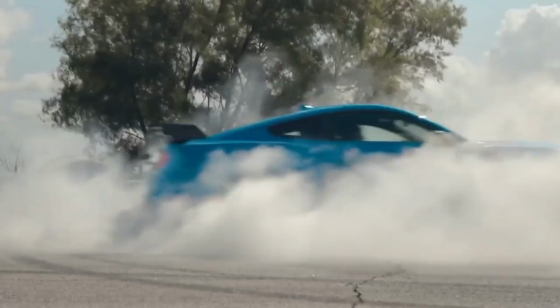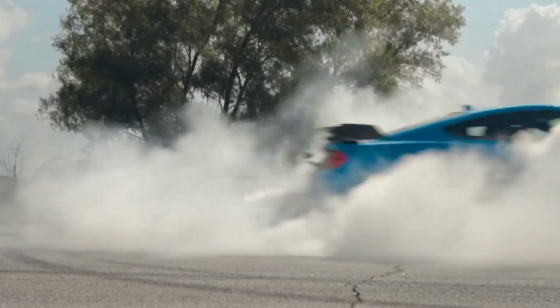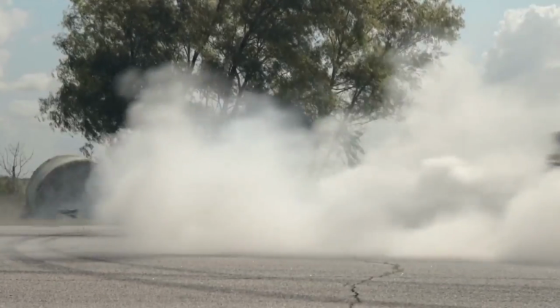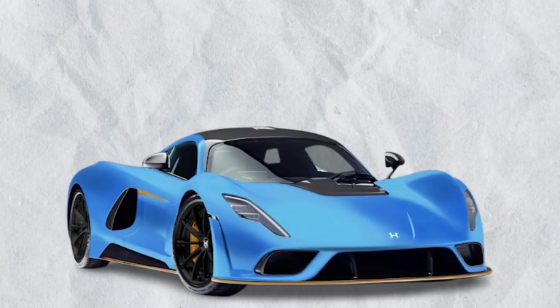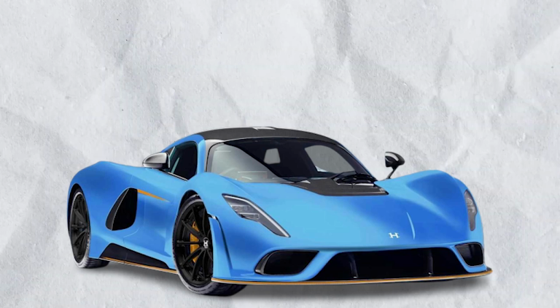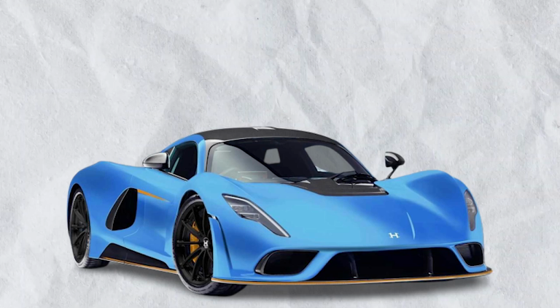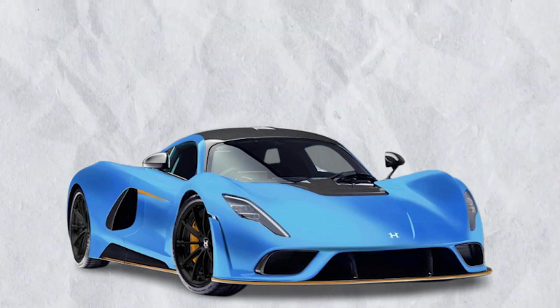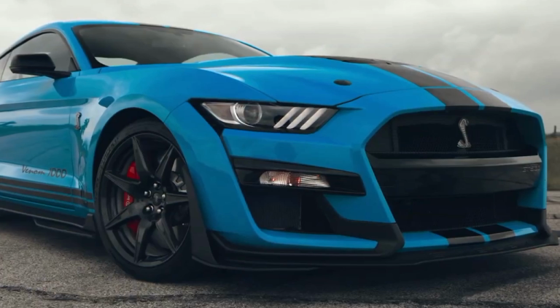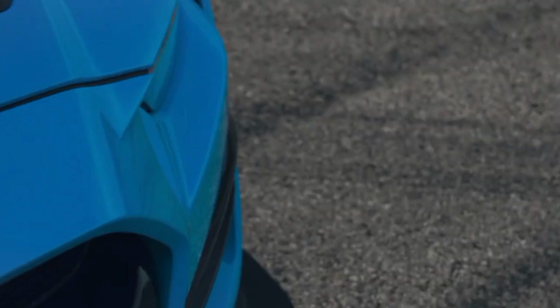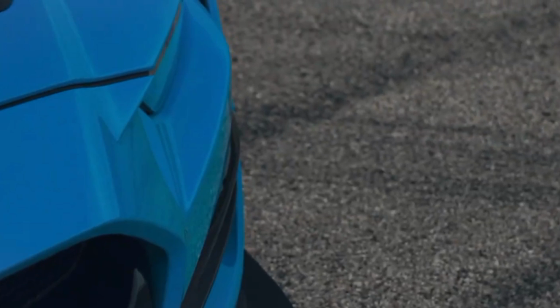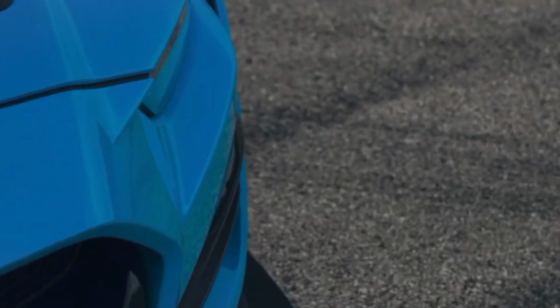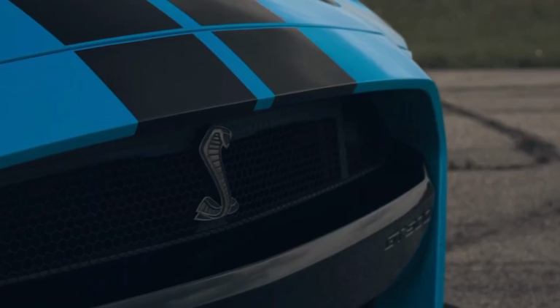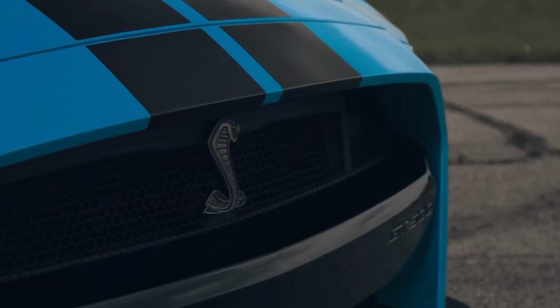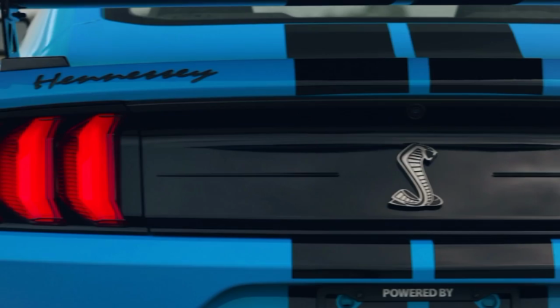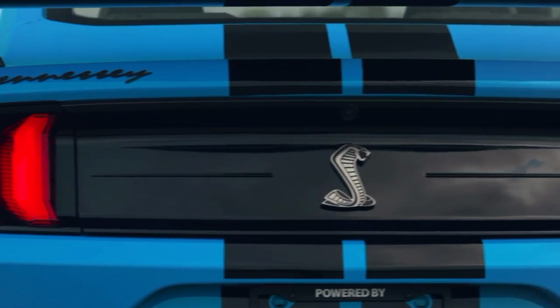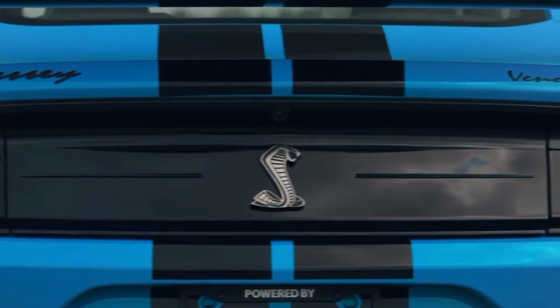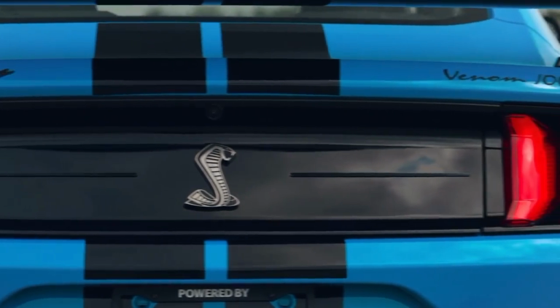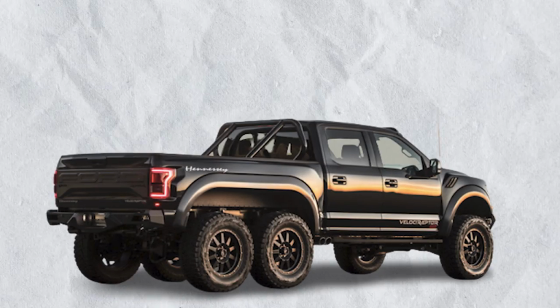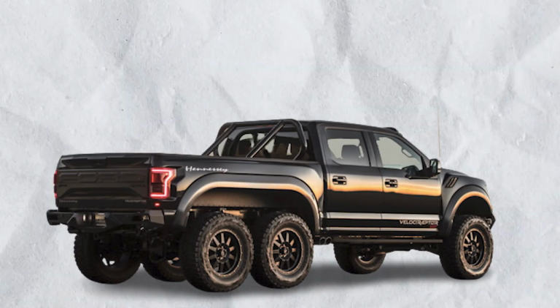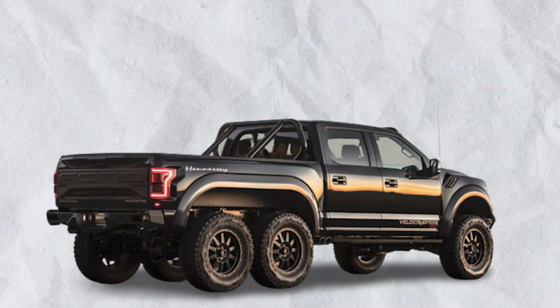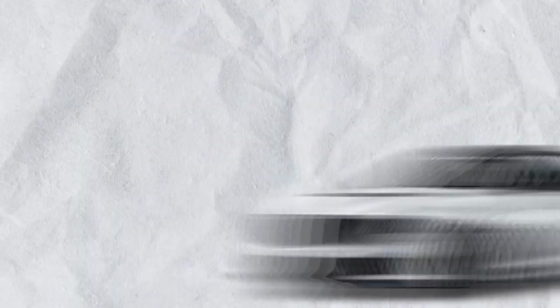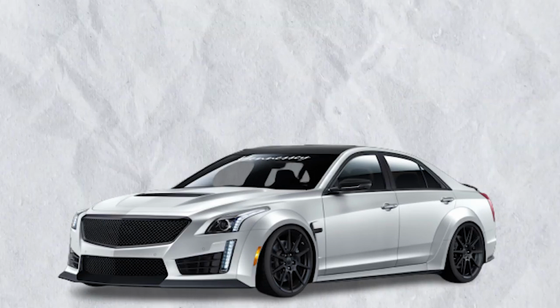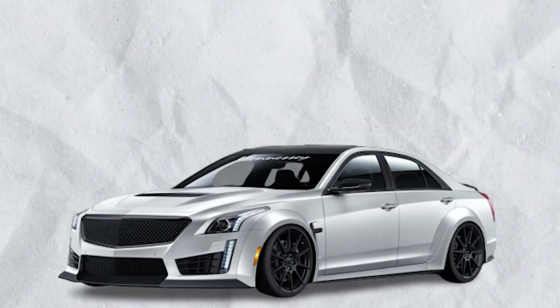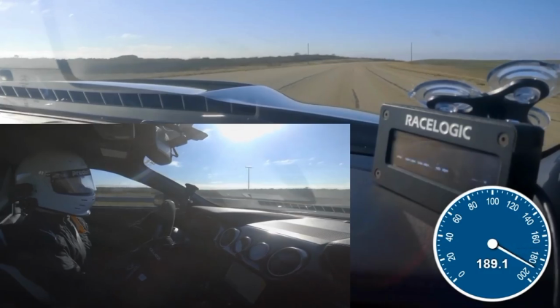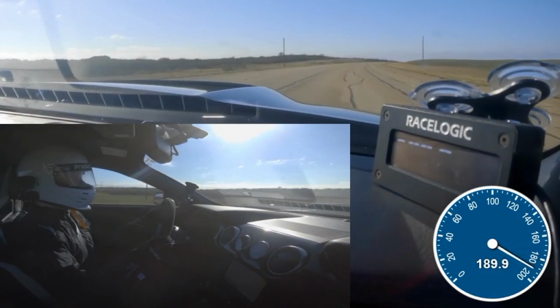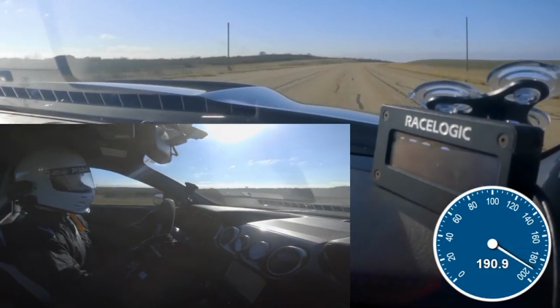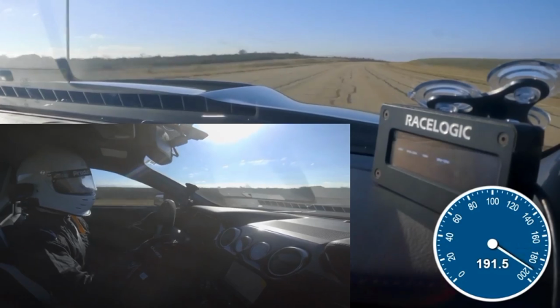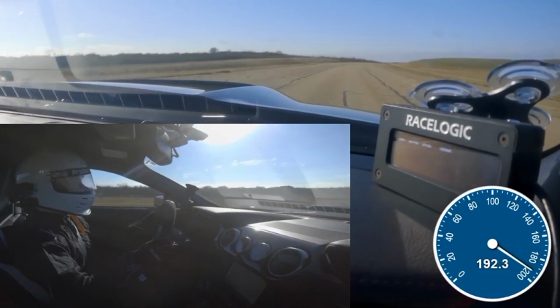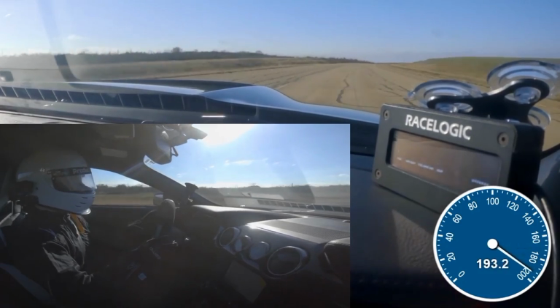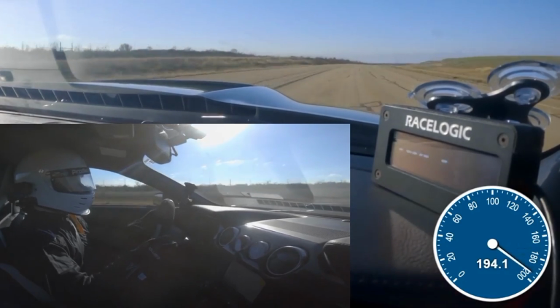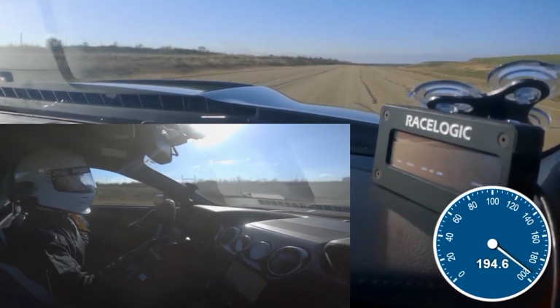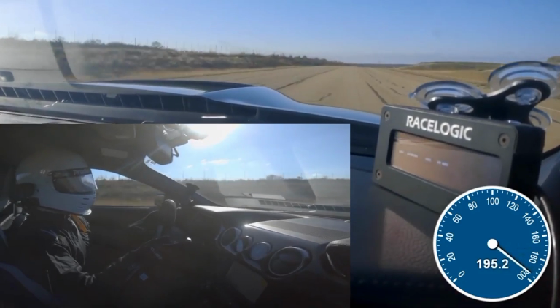From the upcoming Hennessey Venom F5, a hypercar that aims to redefine speed and performance, to other tuned muscle cars like the Velociraptor and CTS-V, the company's lineup is a testament to their unwavering commitment to excellence.